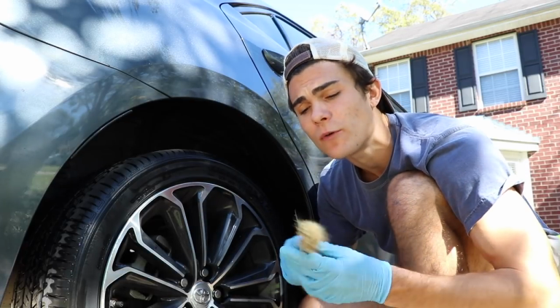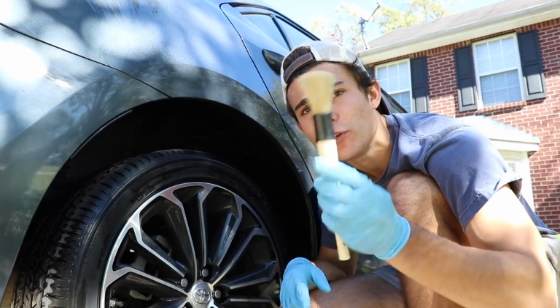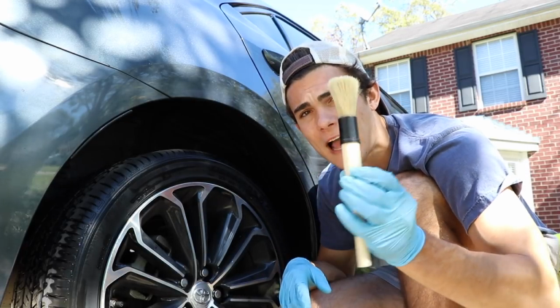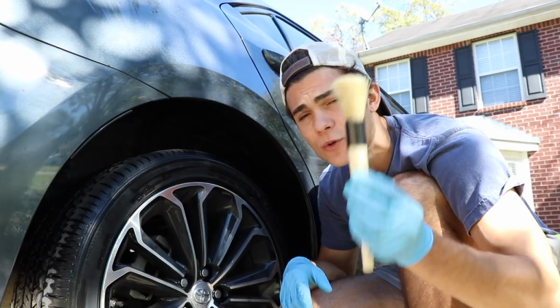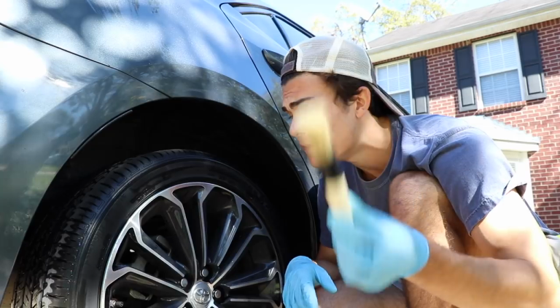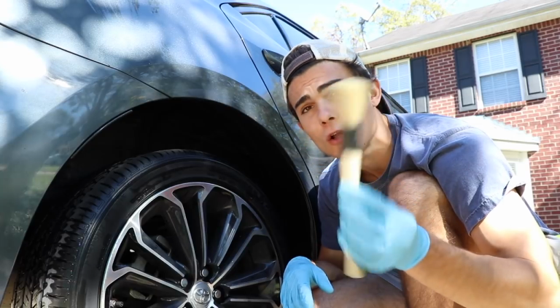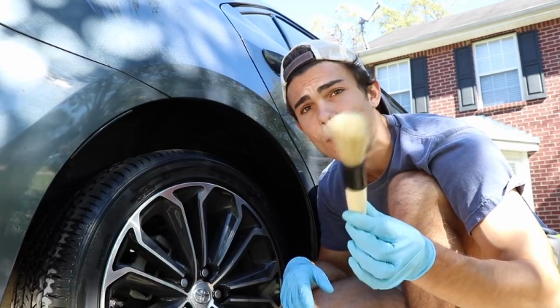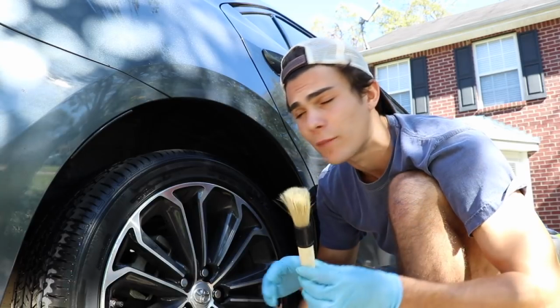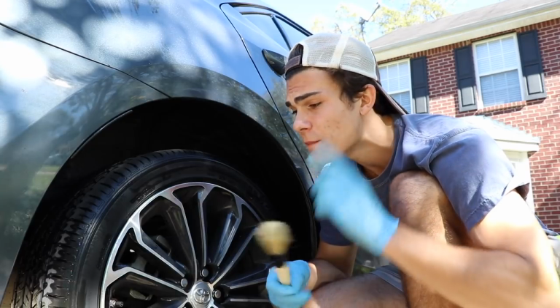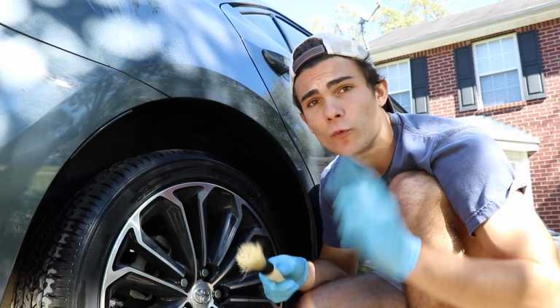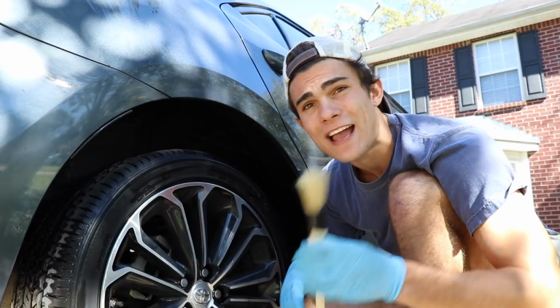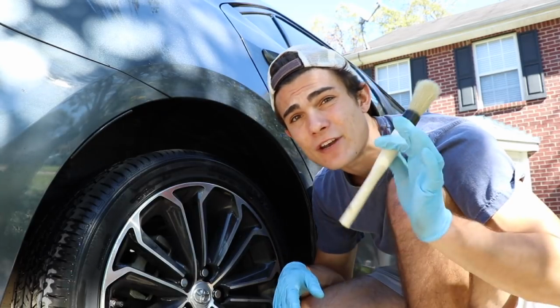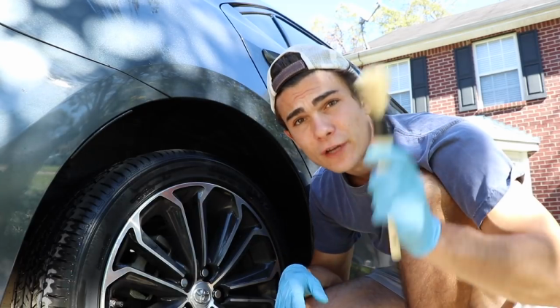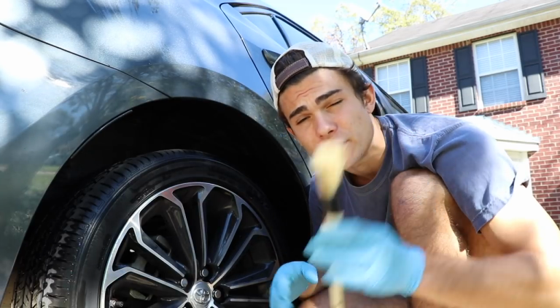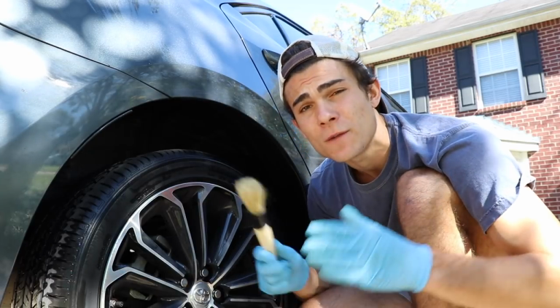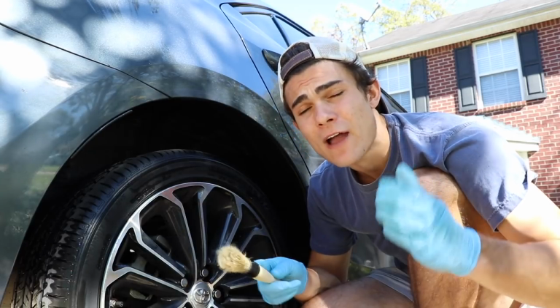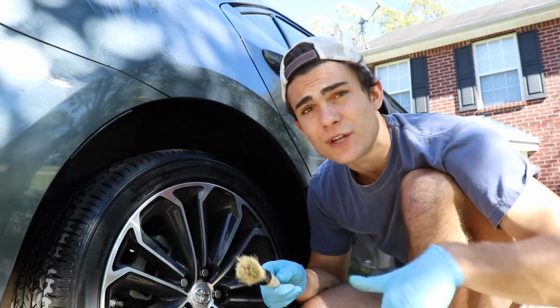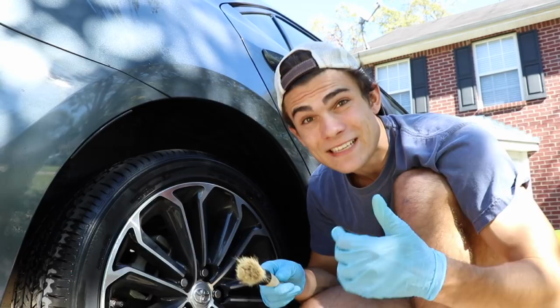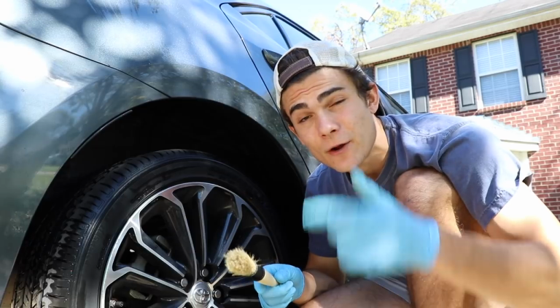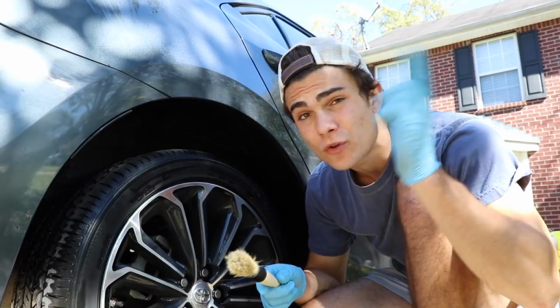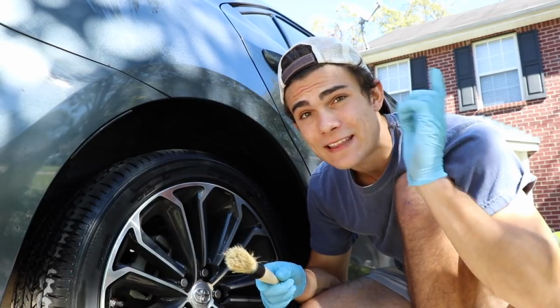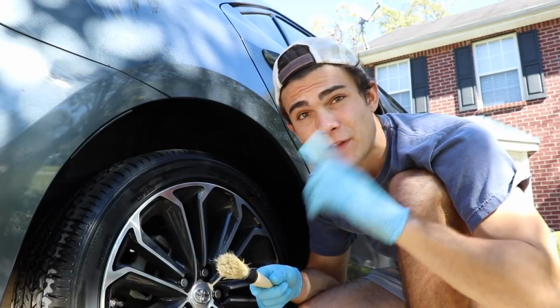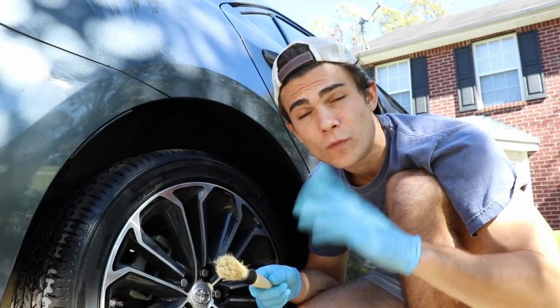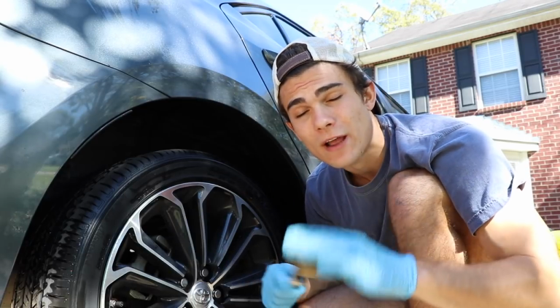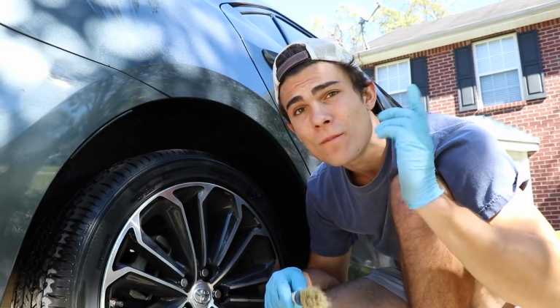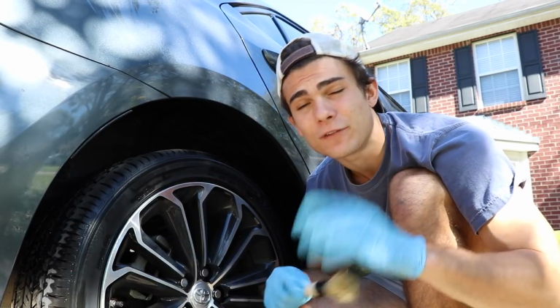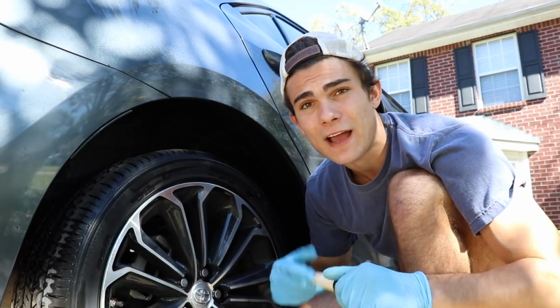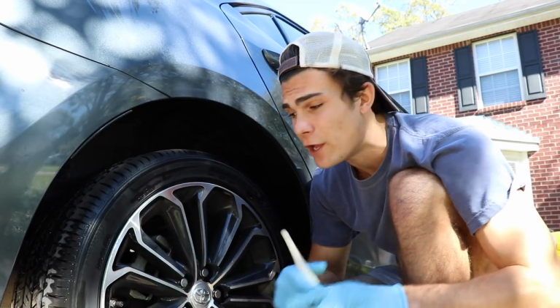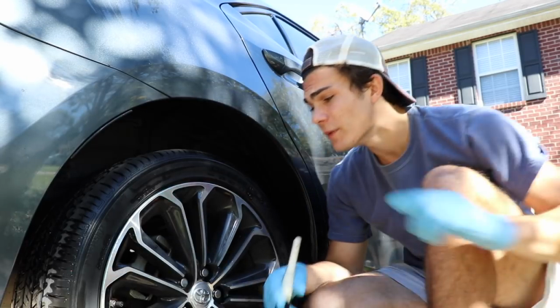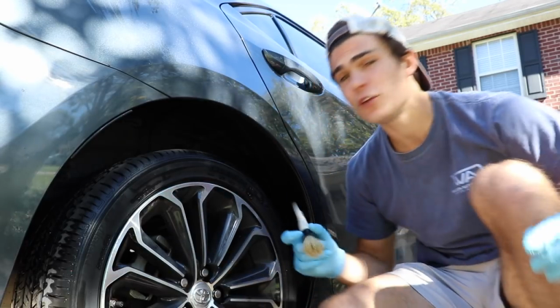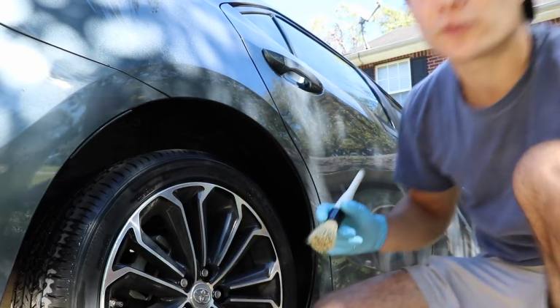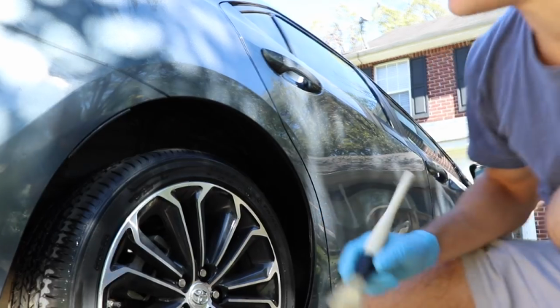So I want to show you guys how I use this Long Boar's Hair Brush on wheels. I actually have another video on this brush showing how I use it on the interior, so I'll link that up in the YouTube card right now. Definitely check out that video, but let me show you guys what I'm talking about here.